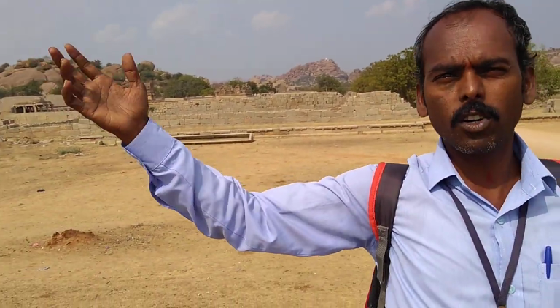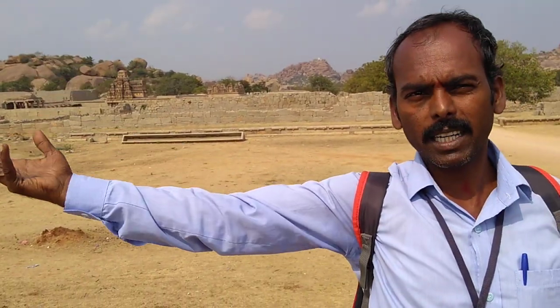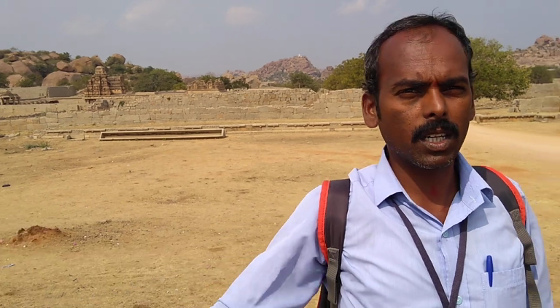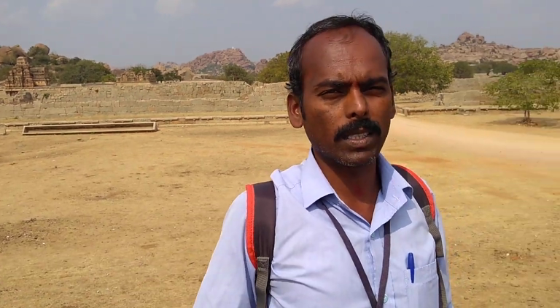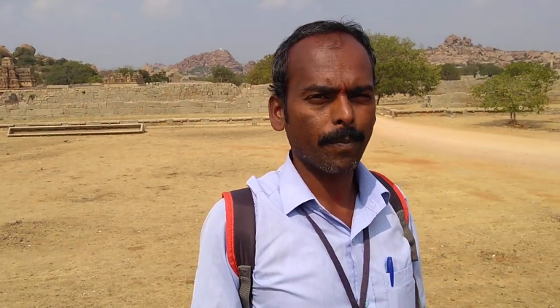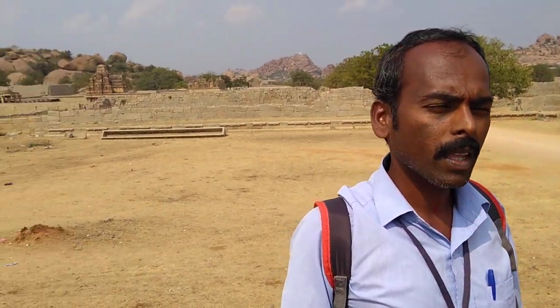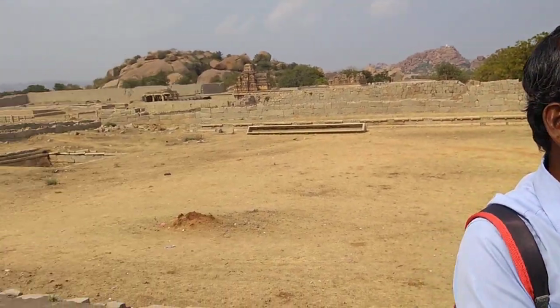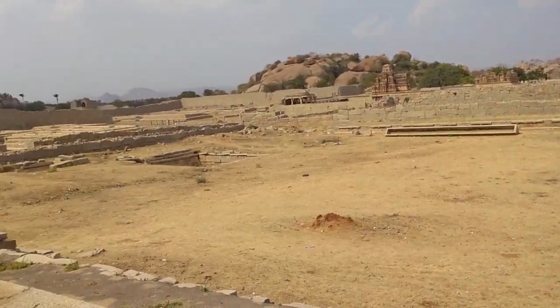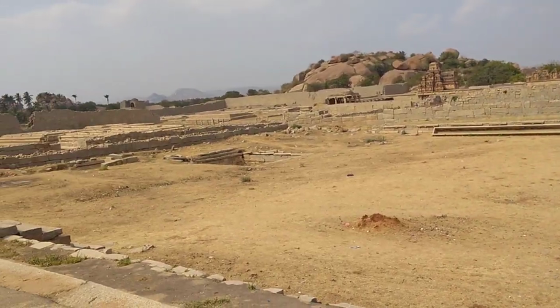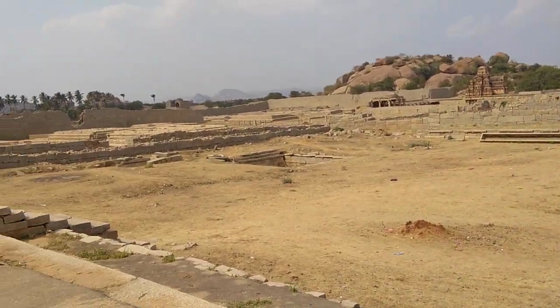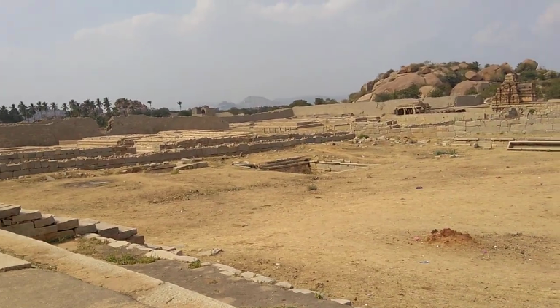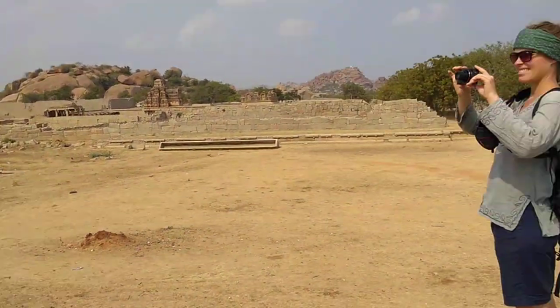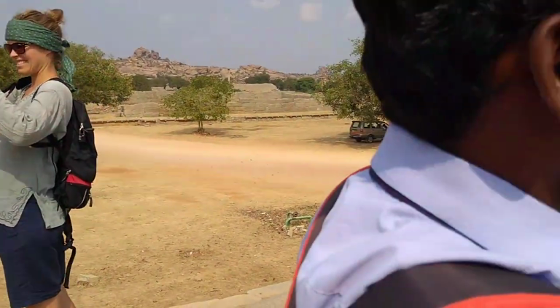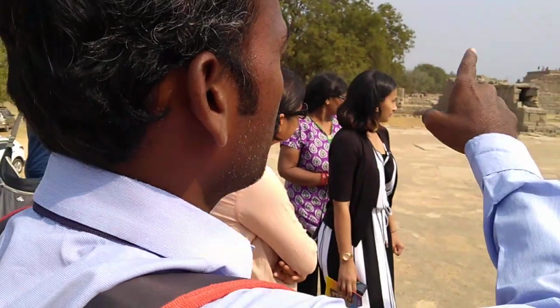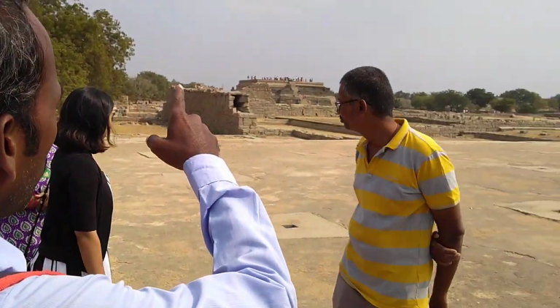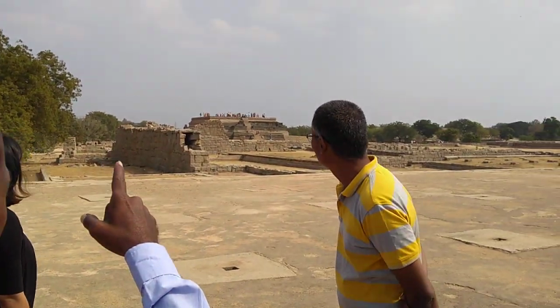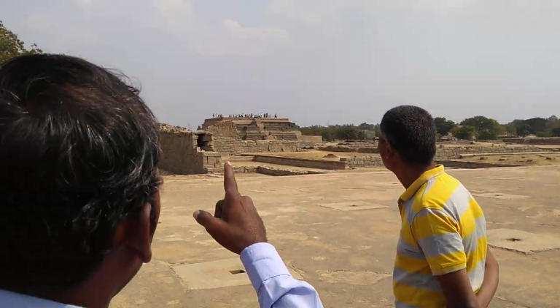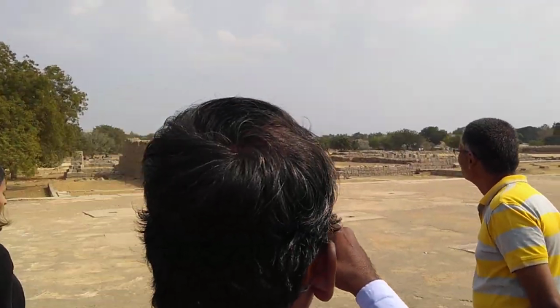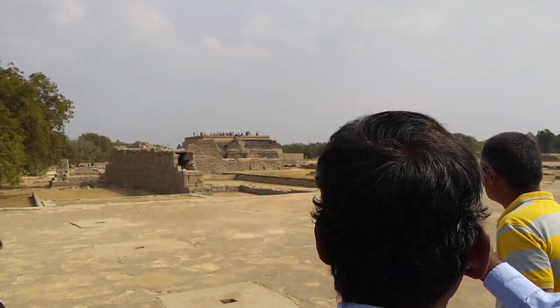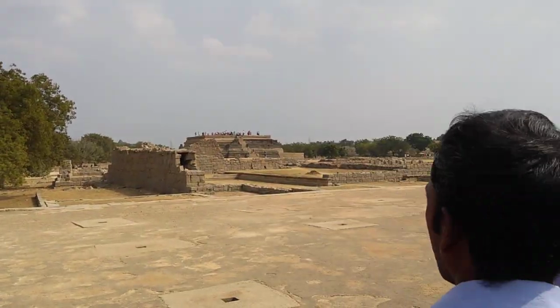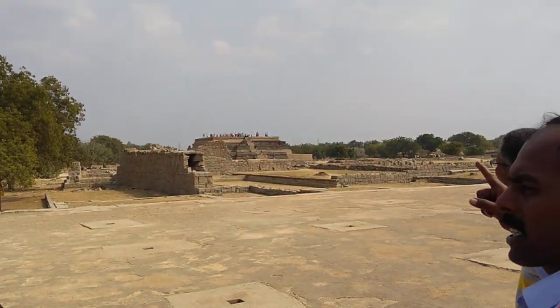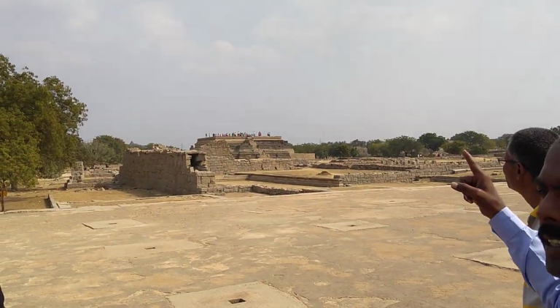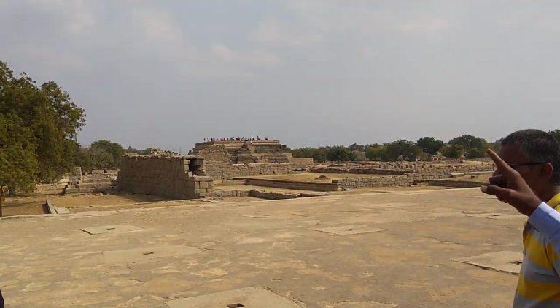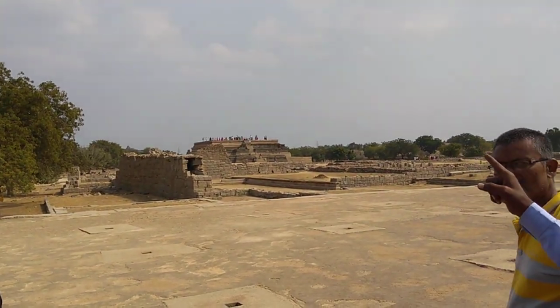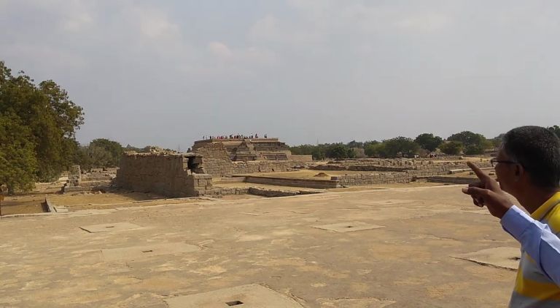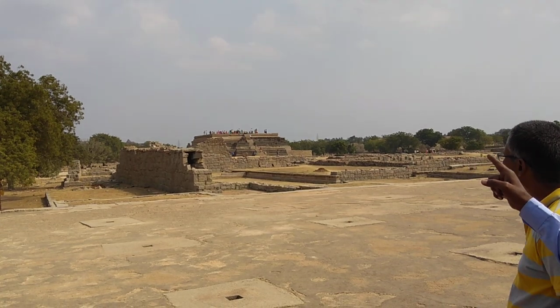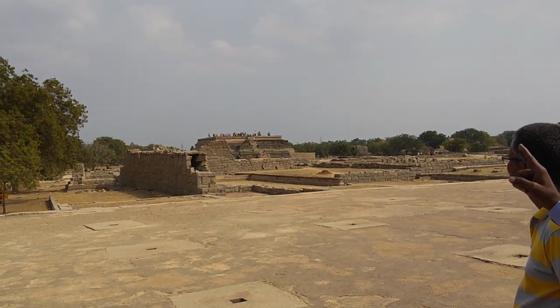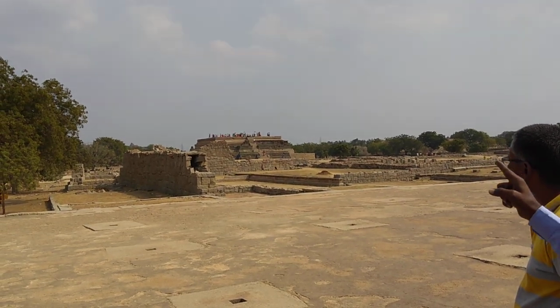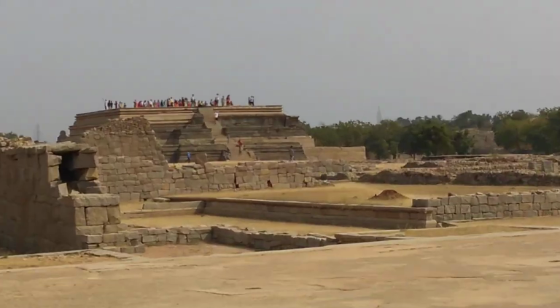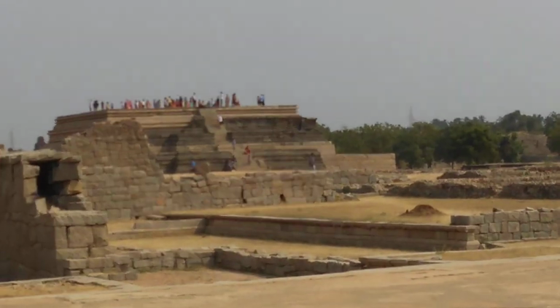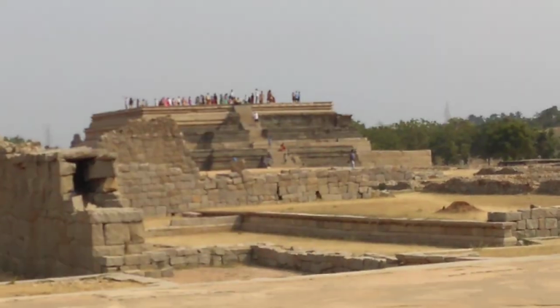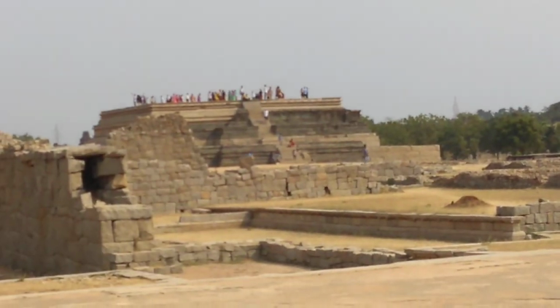Divane Khas was nearby his palace for personal use, and that was also there nearby his palace, but we don't know exactly which room it was. From here, see that big stage — that platform where many people are gathered — that is the festival platform called Mahanavami.